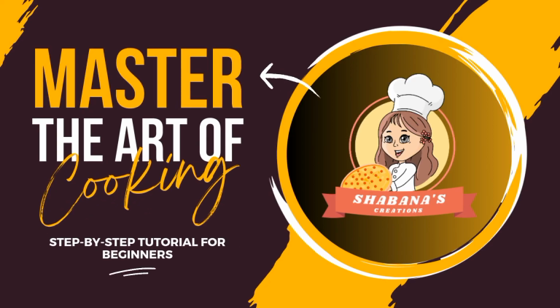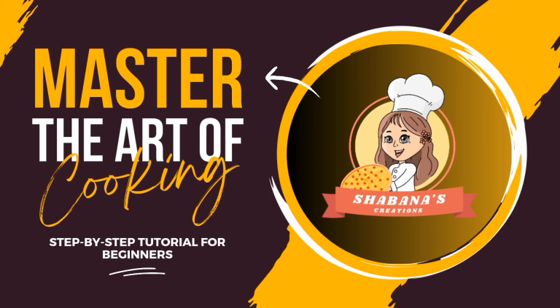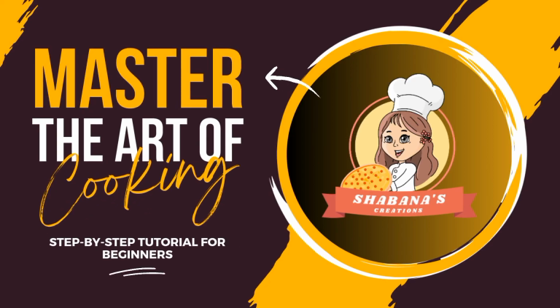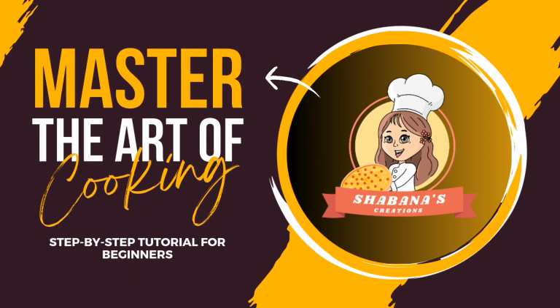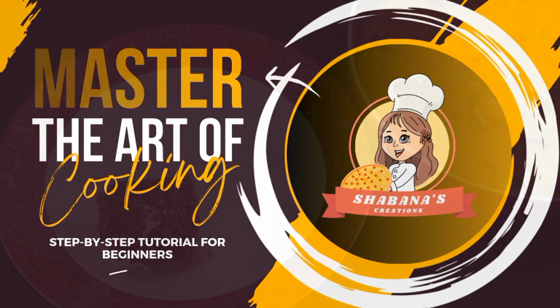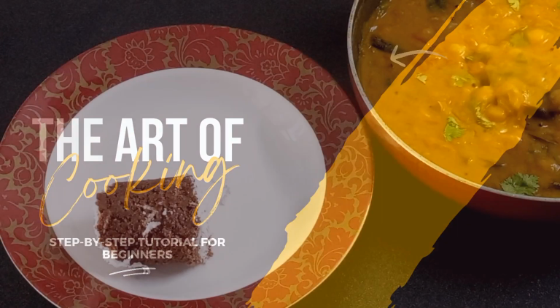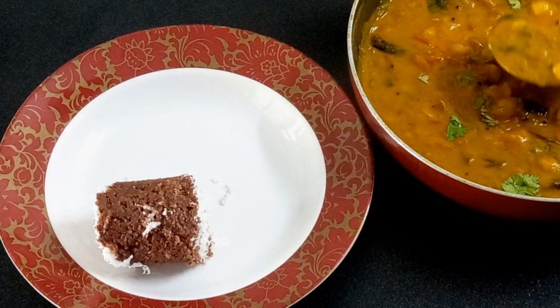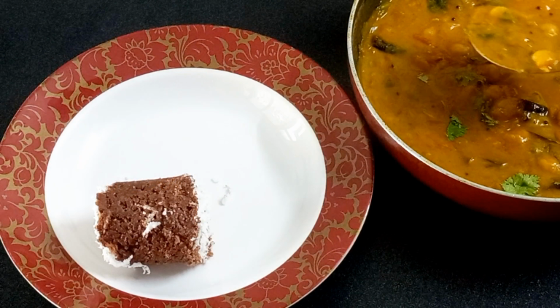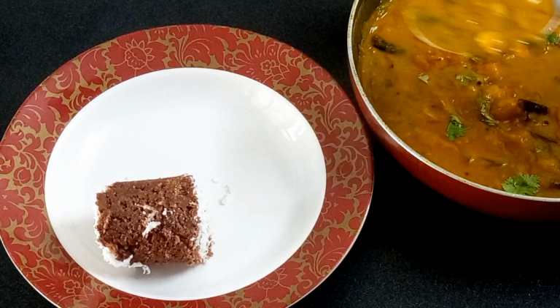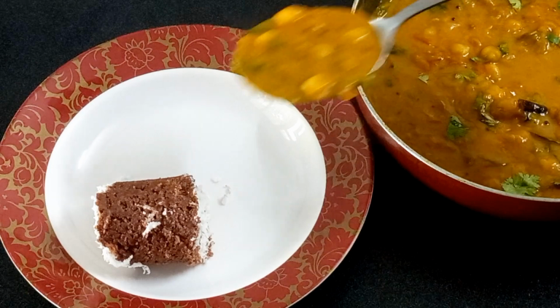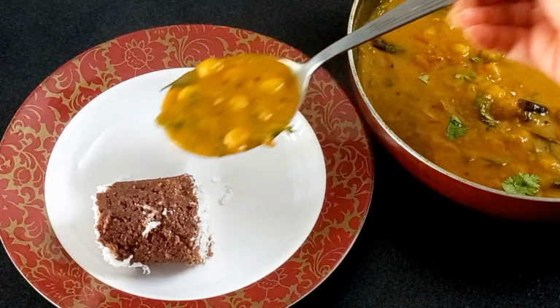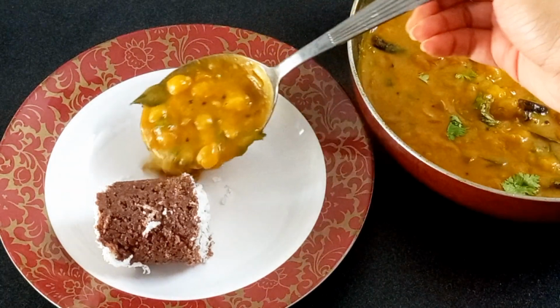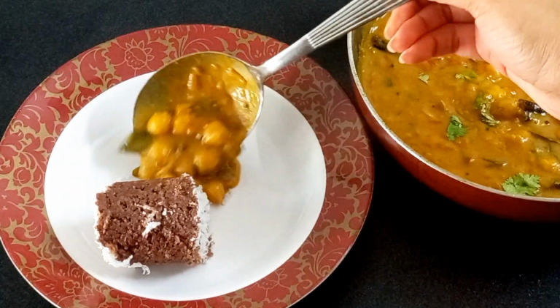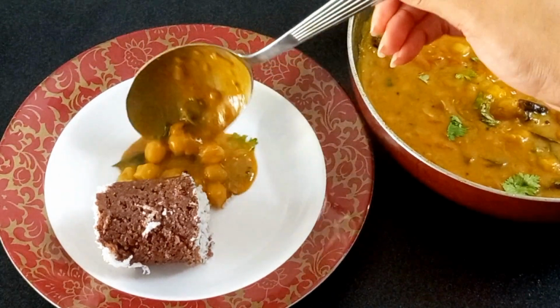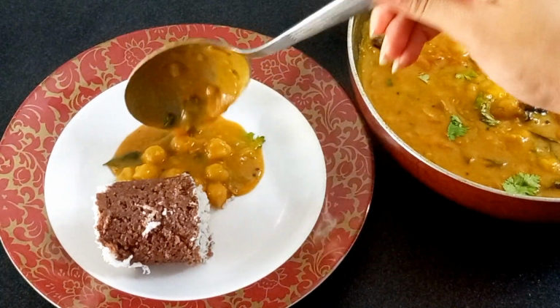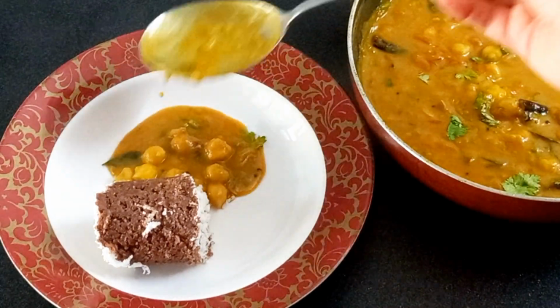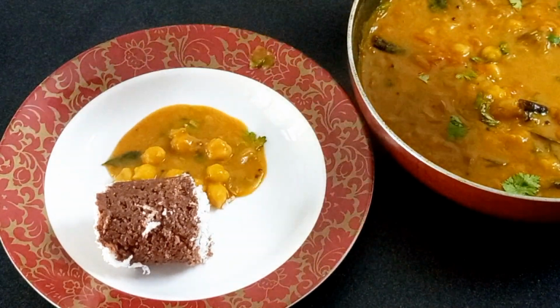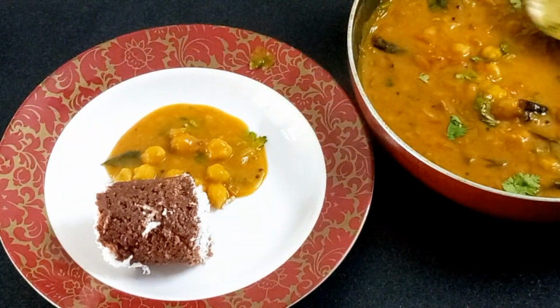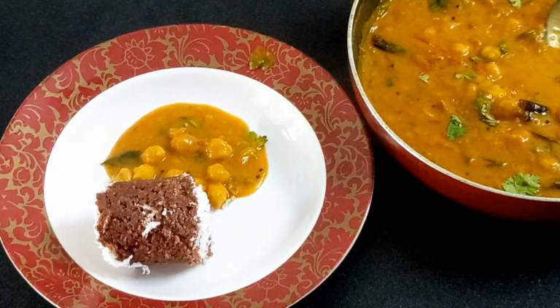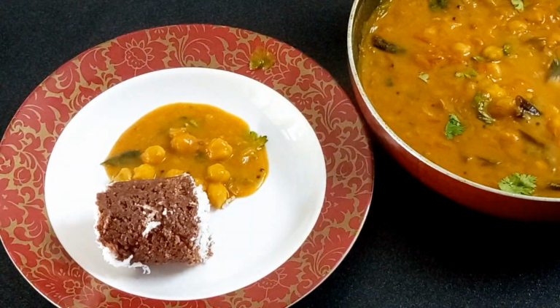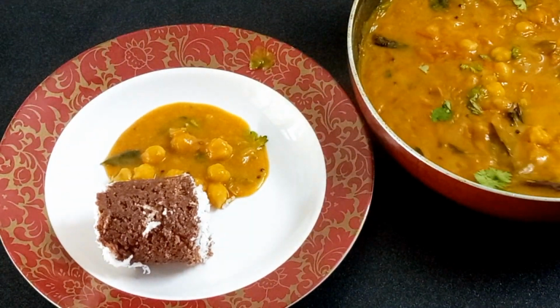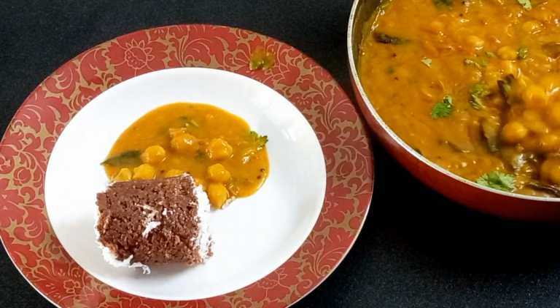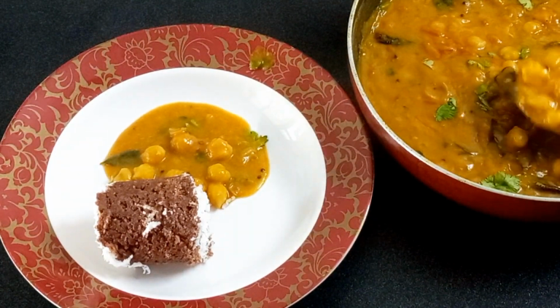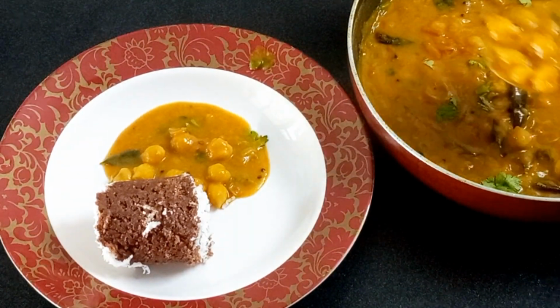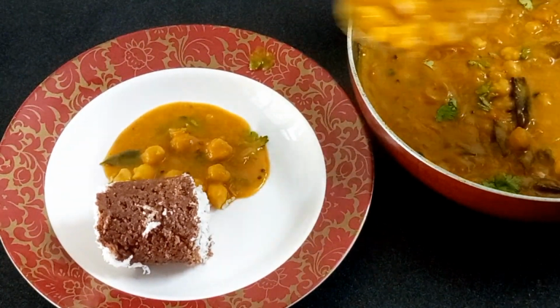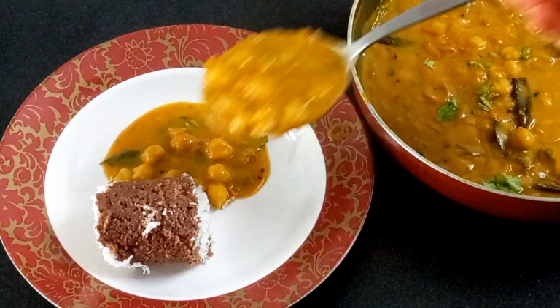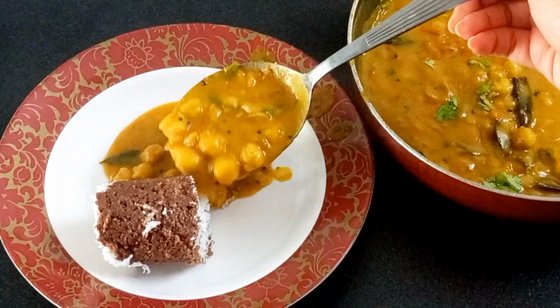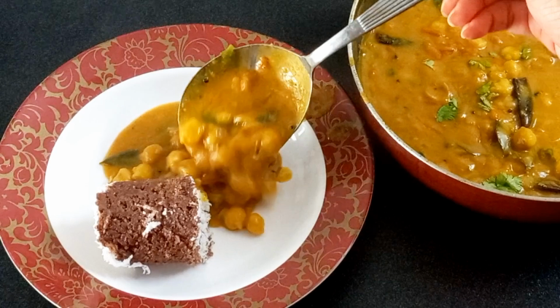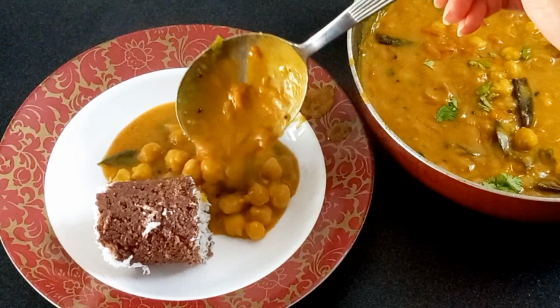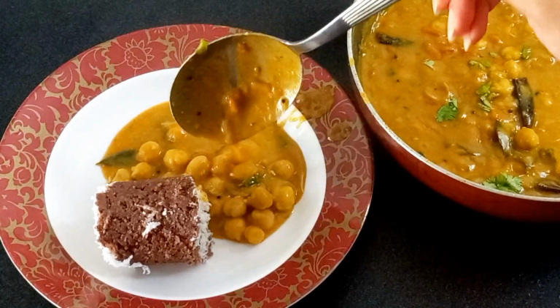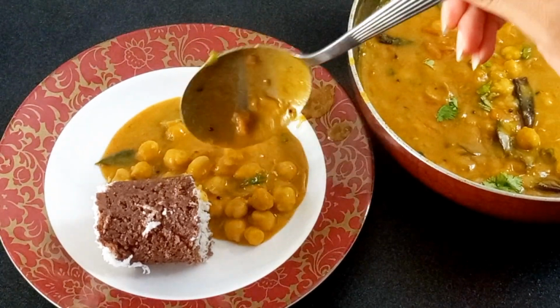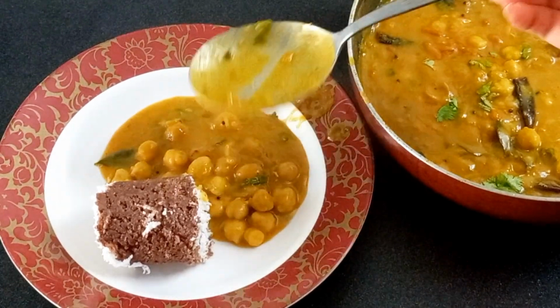Hello, As-salamu alaikum! This recipe has been a tasty recipe for today. I am going to add a recipe for this.